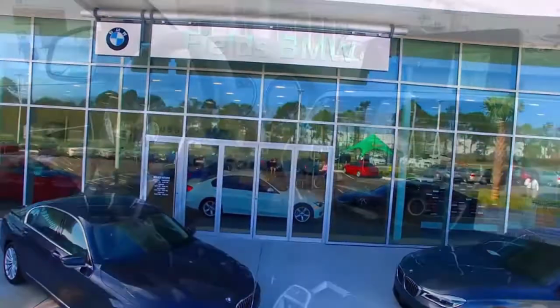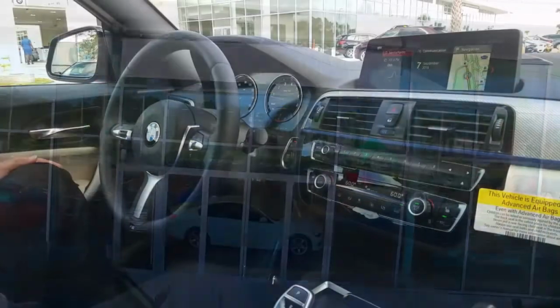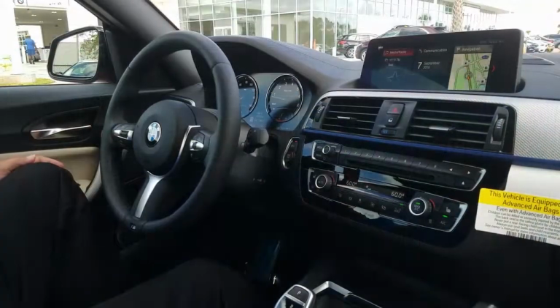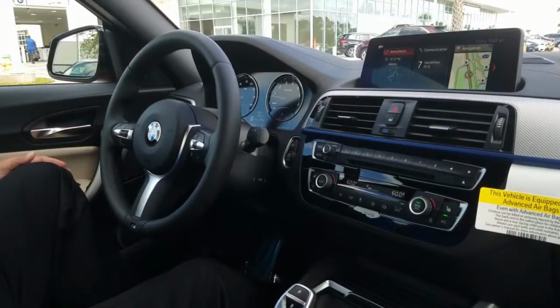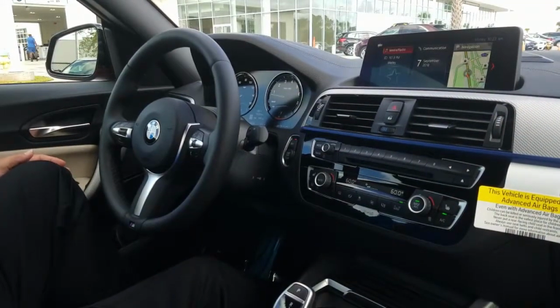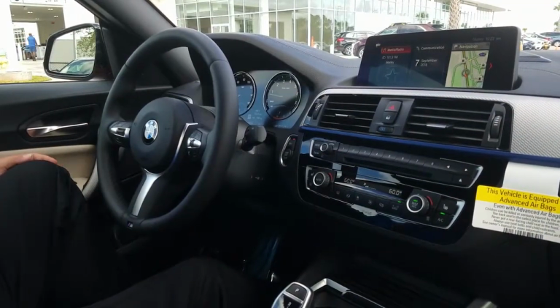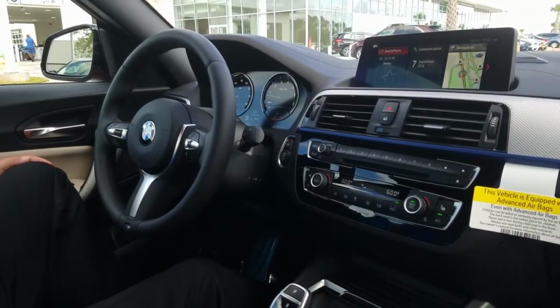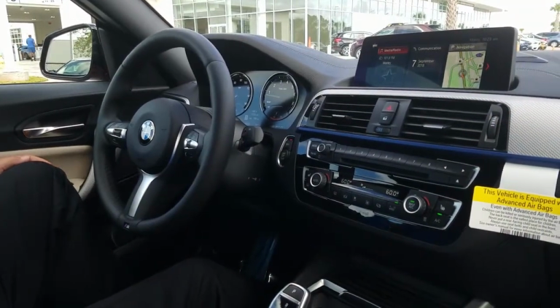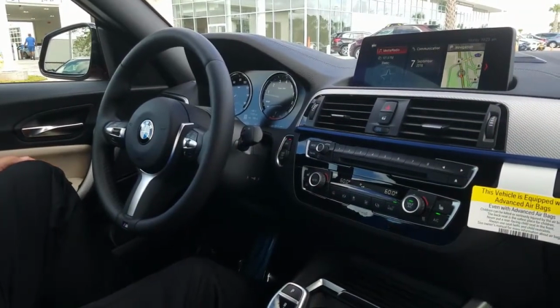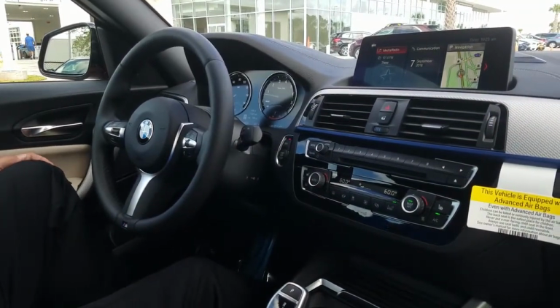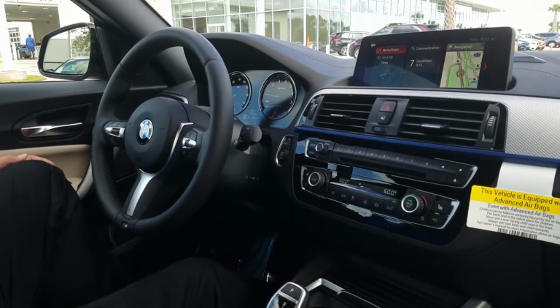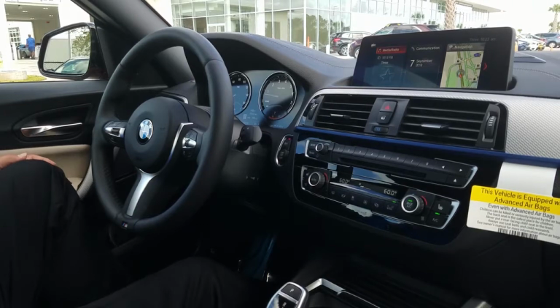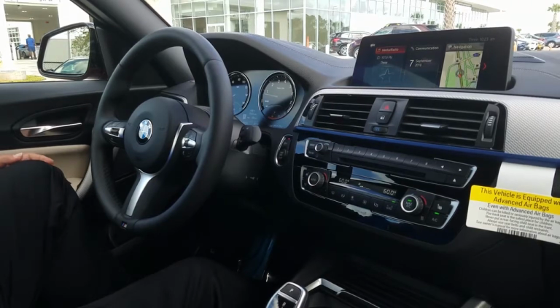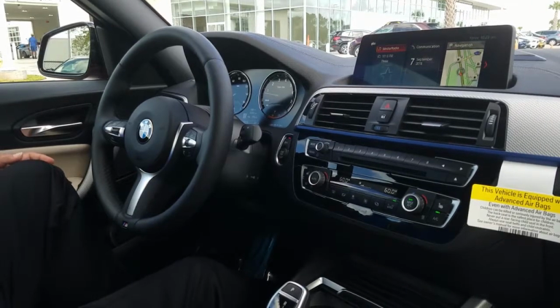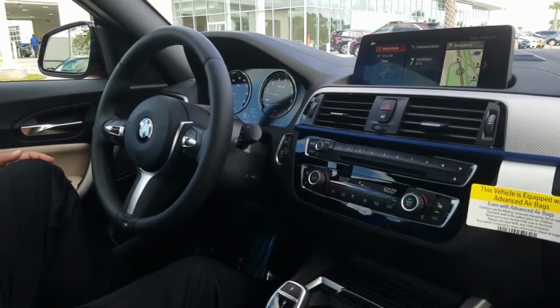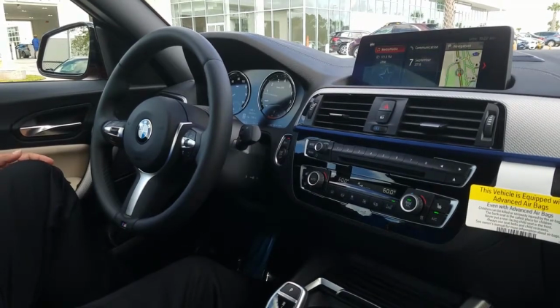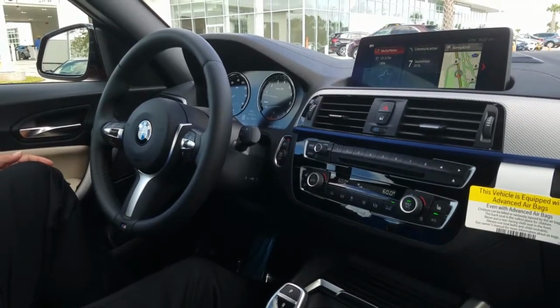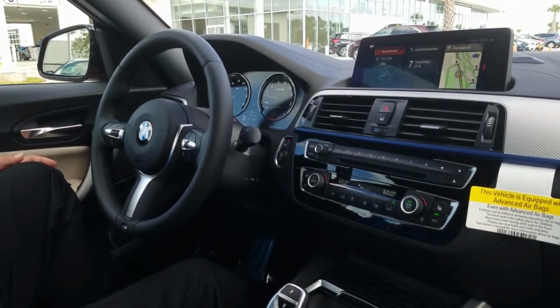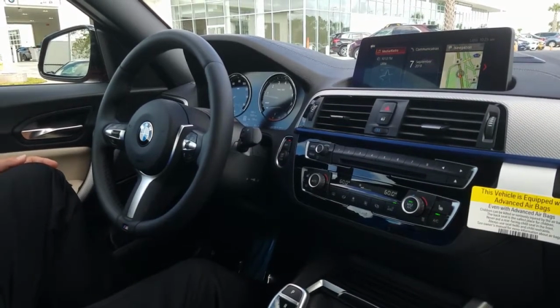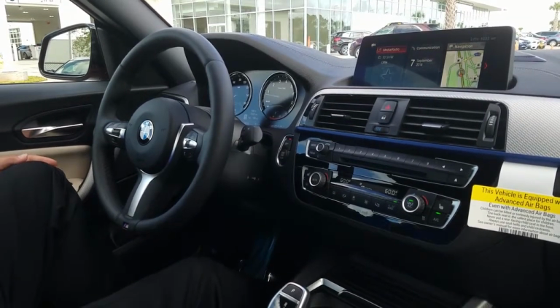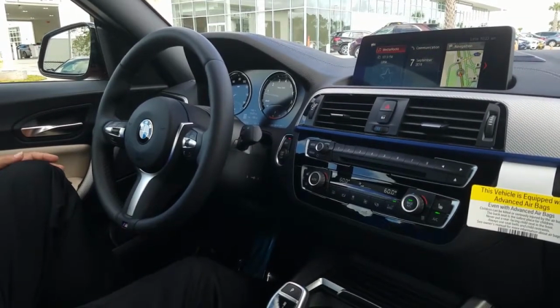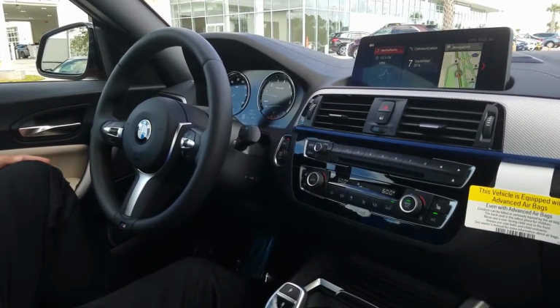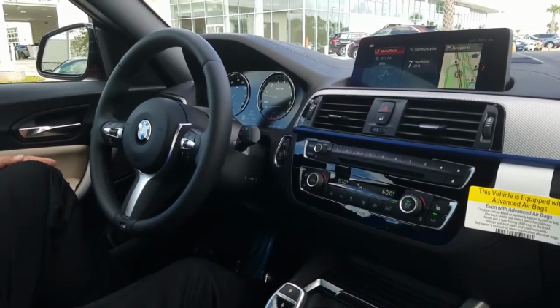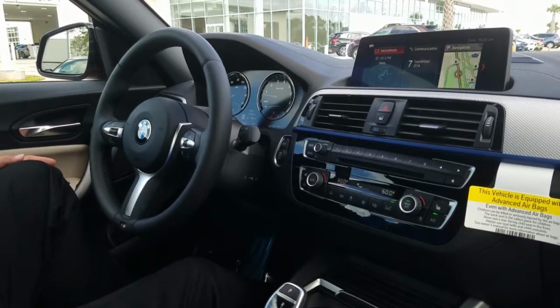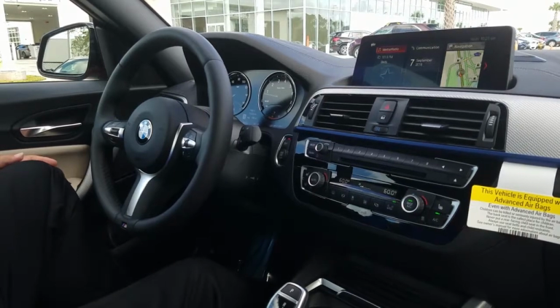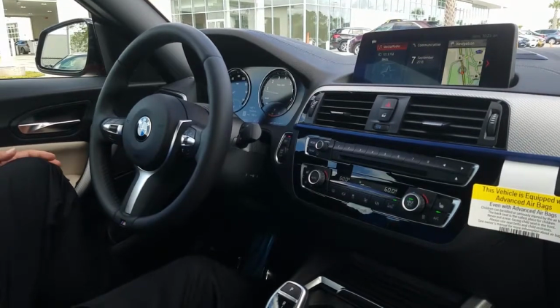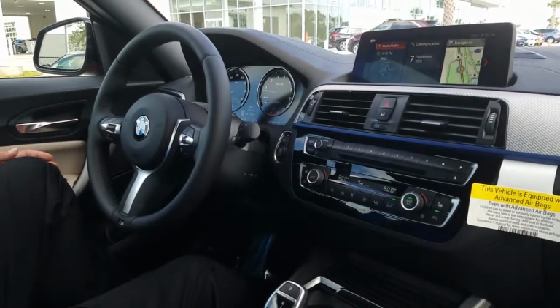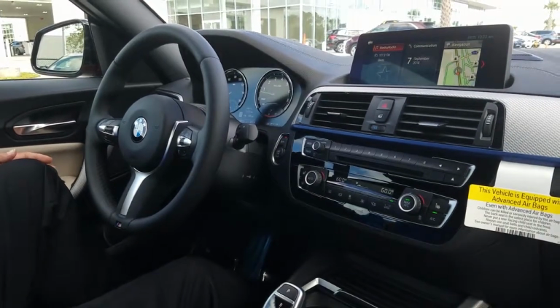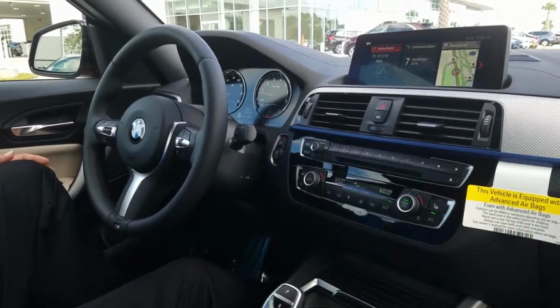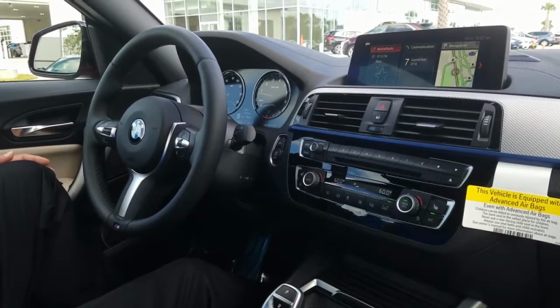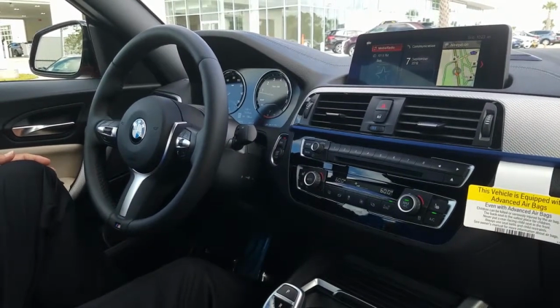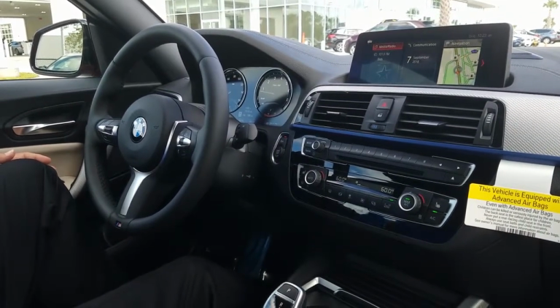Hey folks, Brennan here at Fields BMW Daytona Beach. I'm sitting here in a brand new 2019 BMW M240 convertible. Today I'm going to go ahead and show you how to reset the TPM sensor.